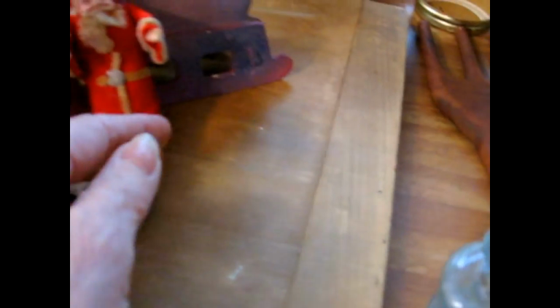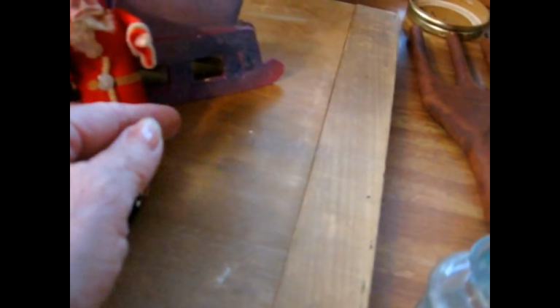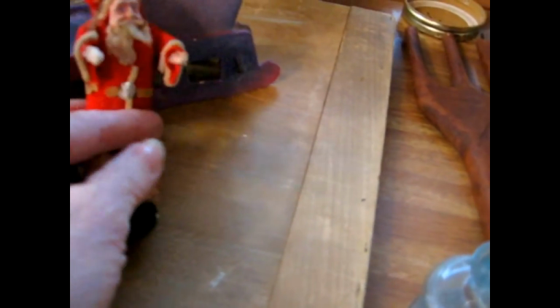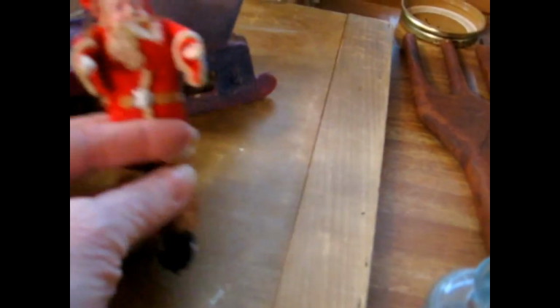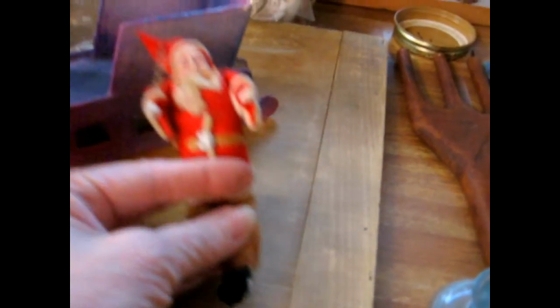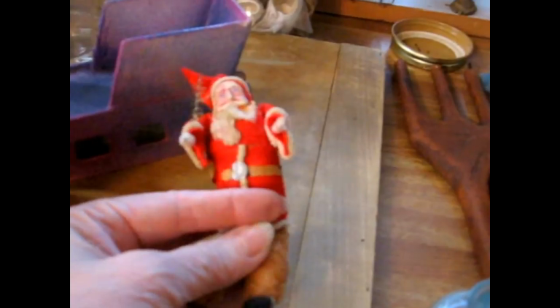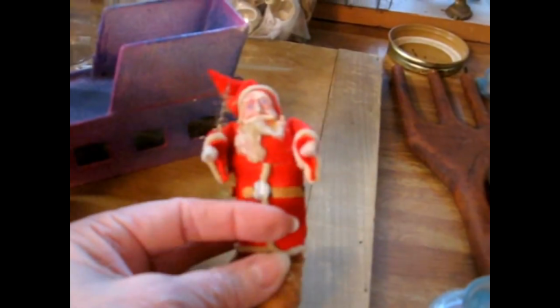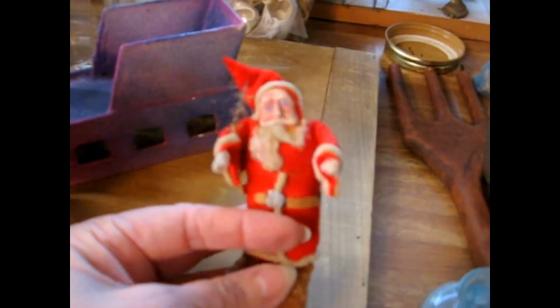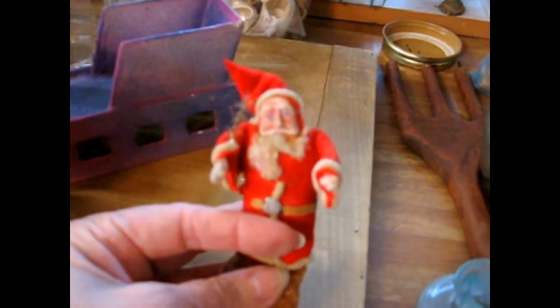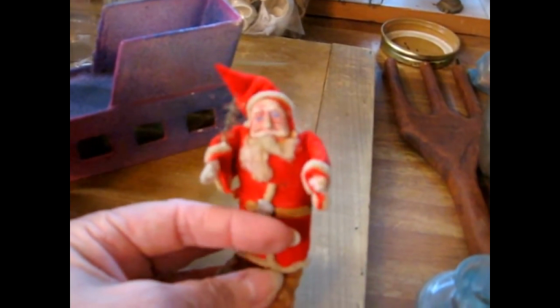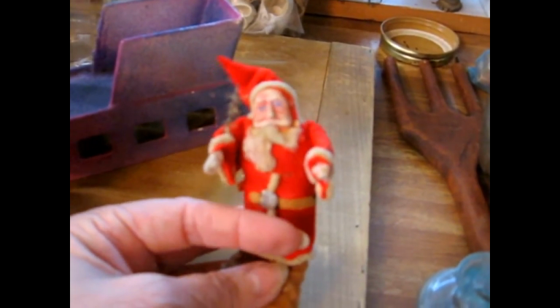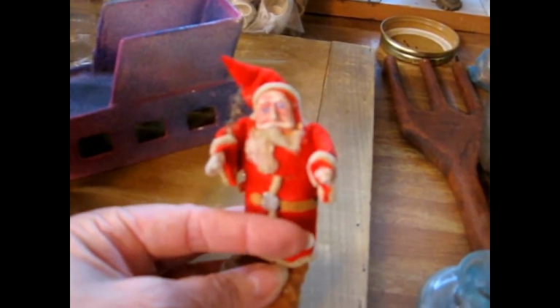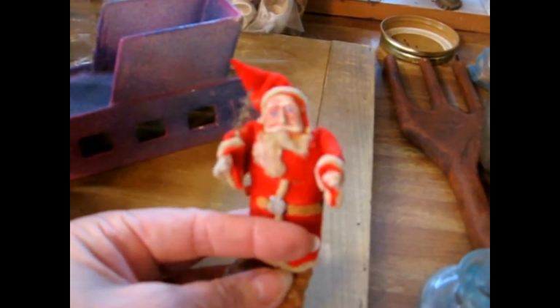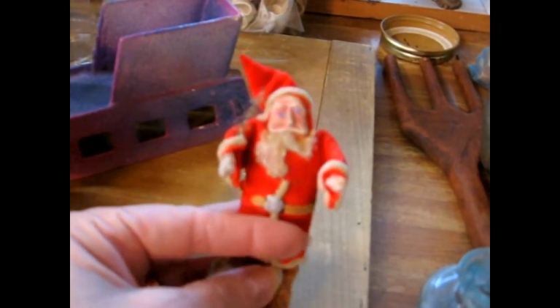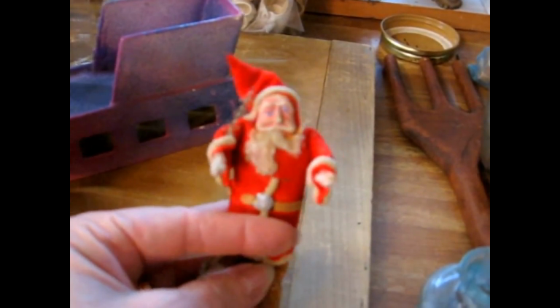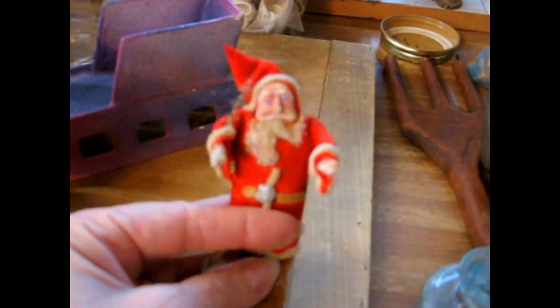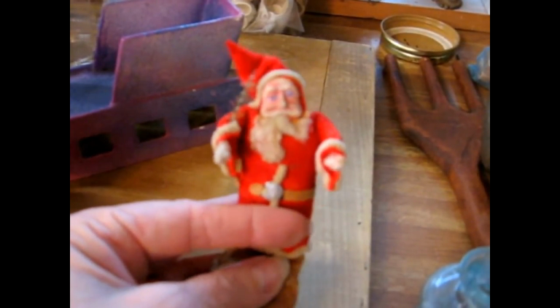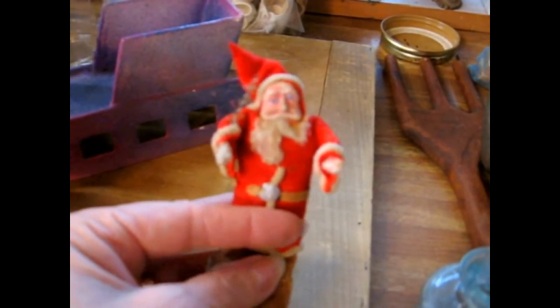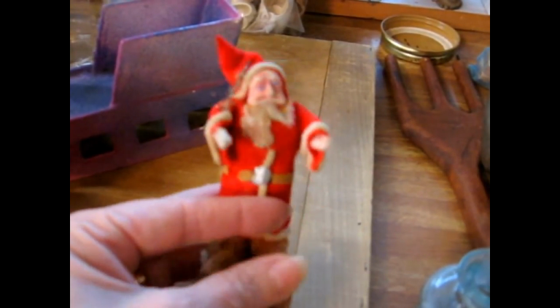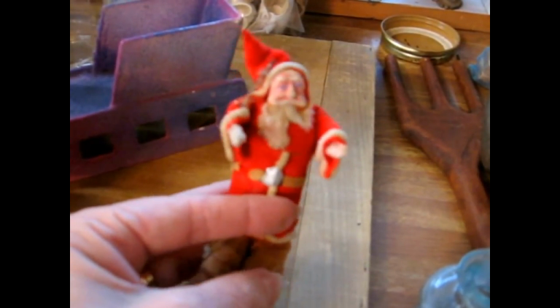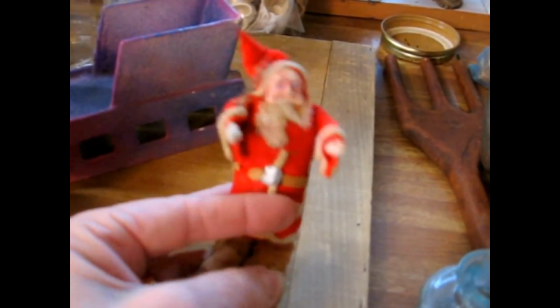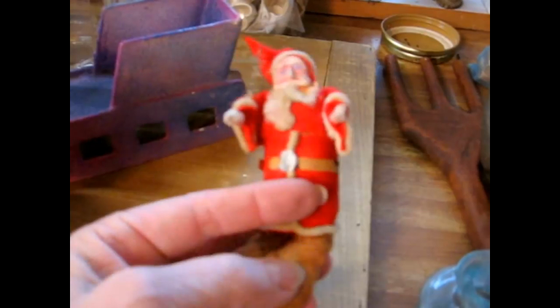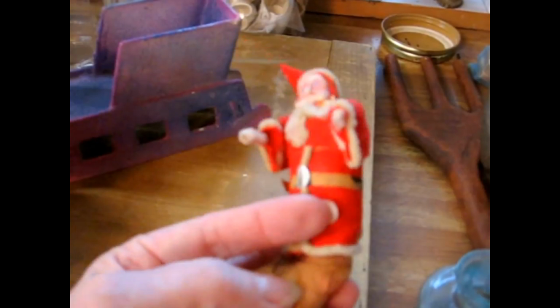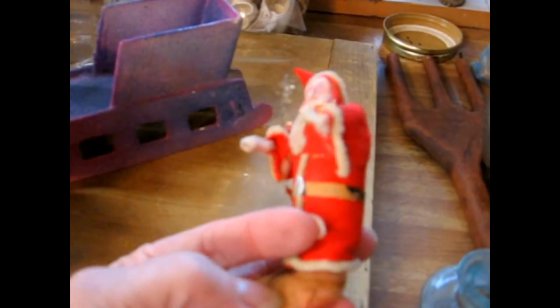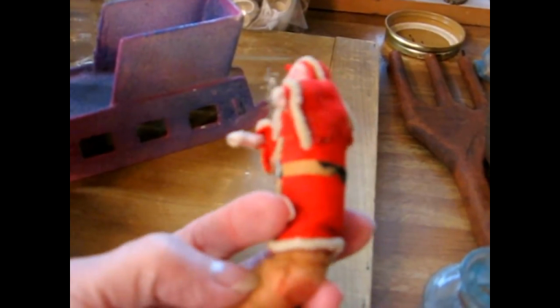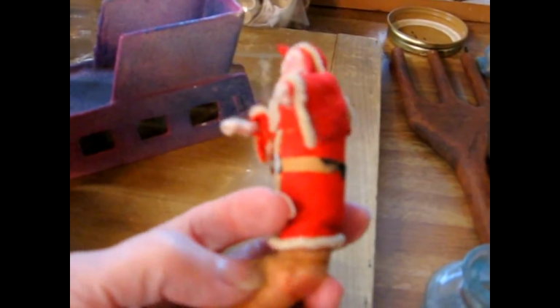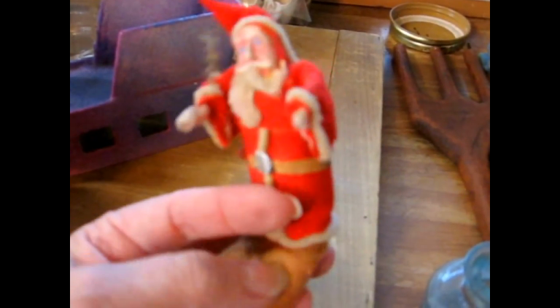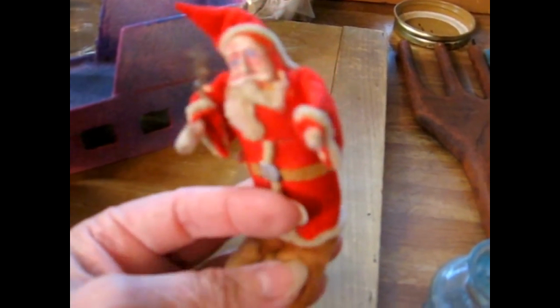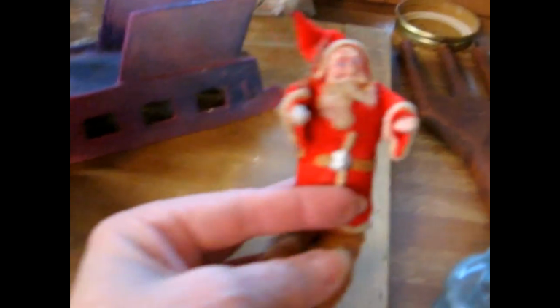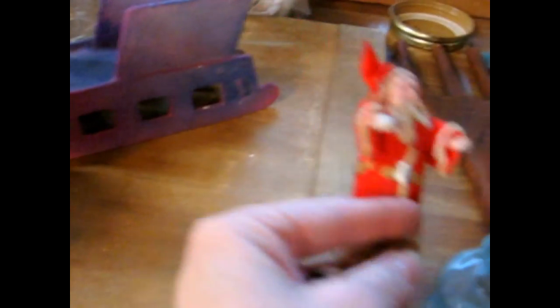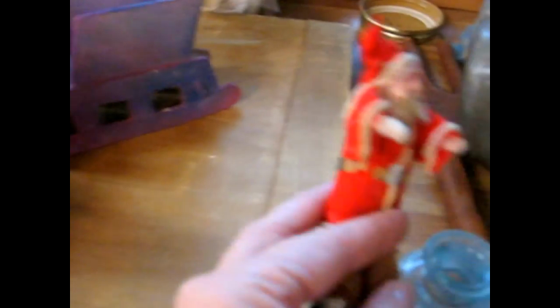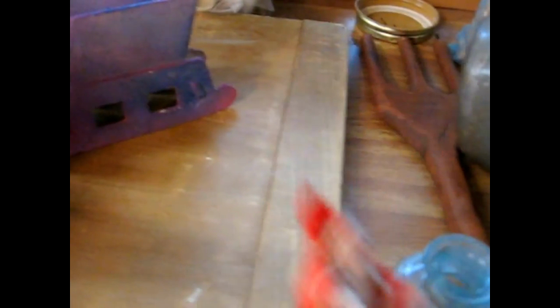I got one of these little clay-faced Santas — they're hard to get these days. This one has a remnant of his feather tree in his hand, as you can see. He's really a cute piece.